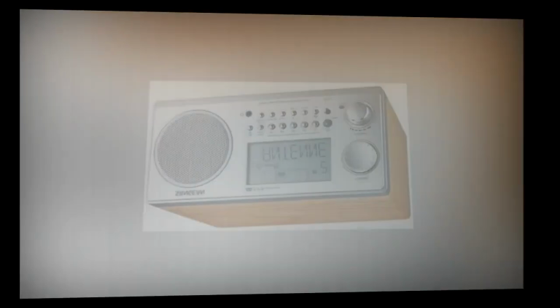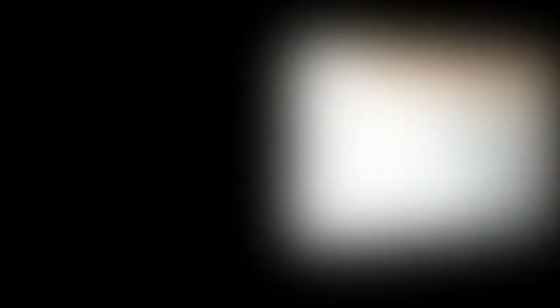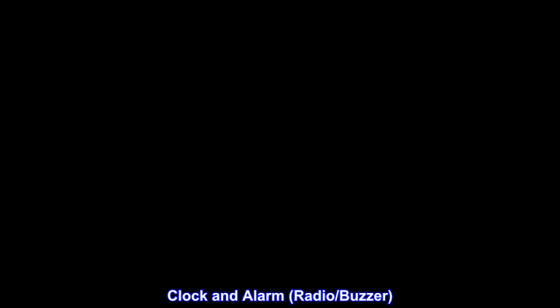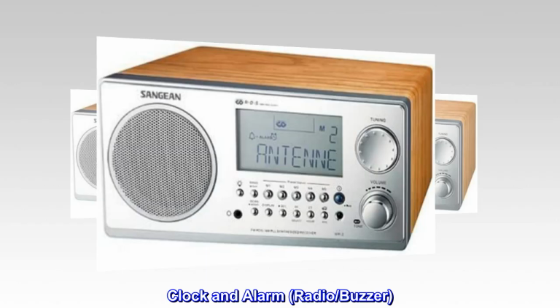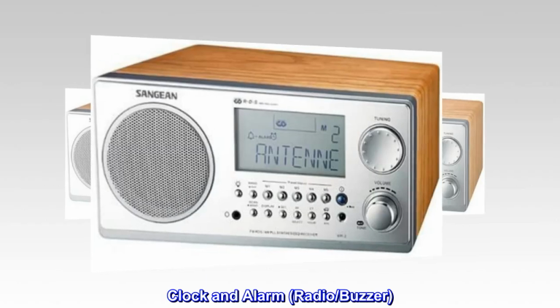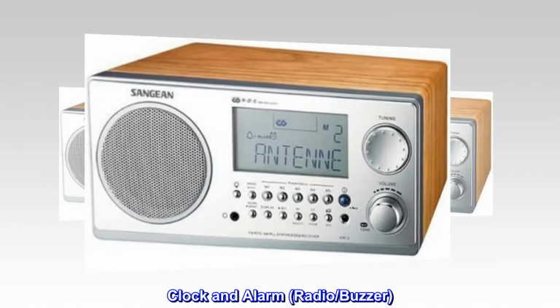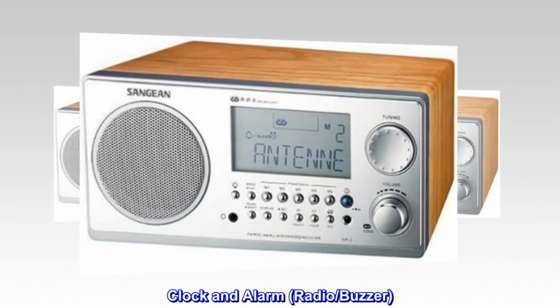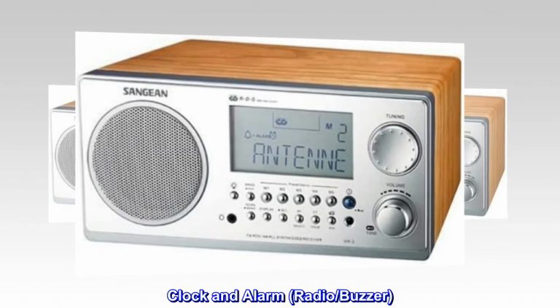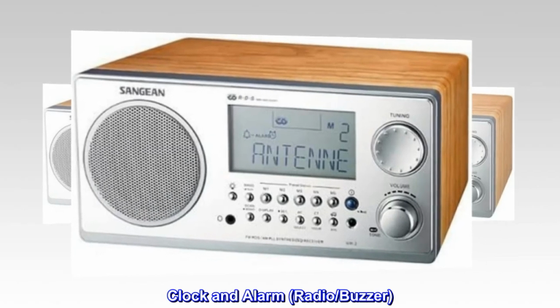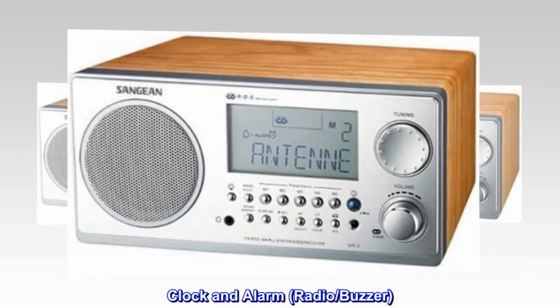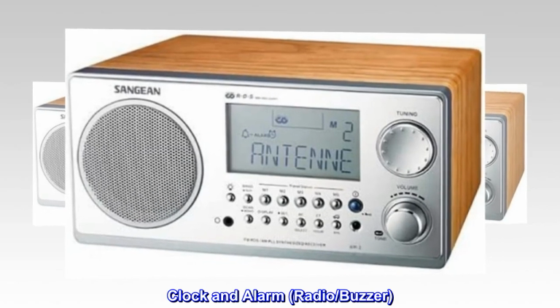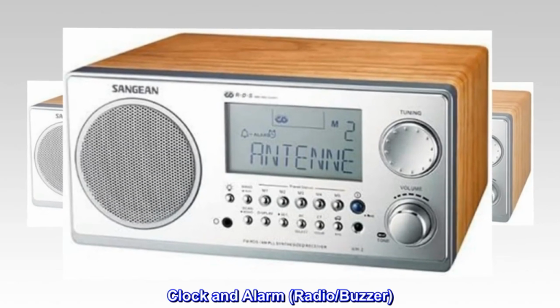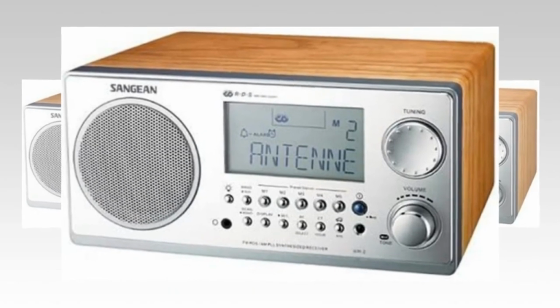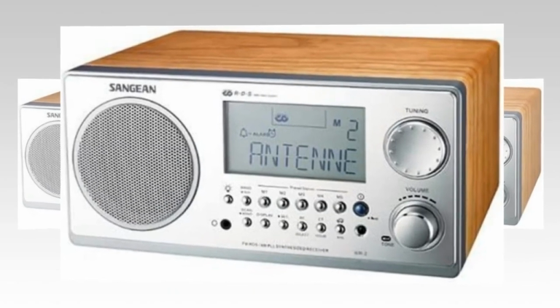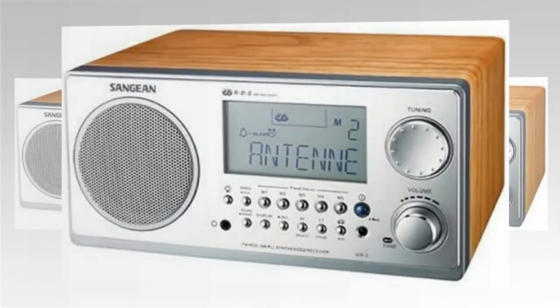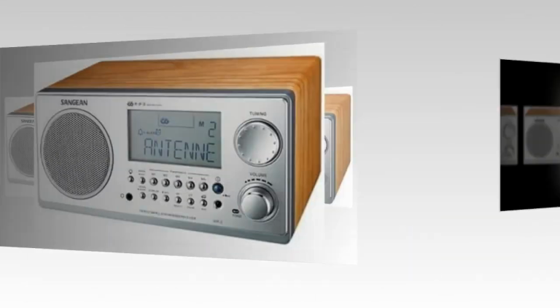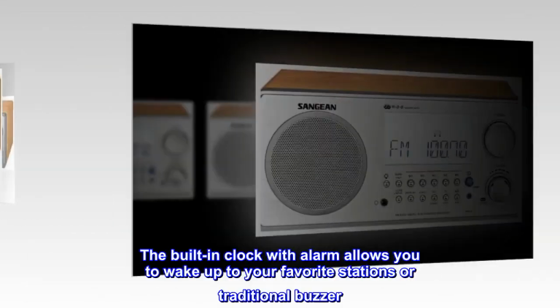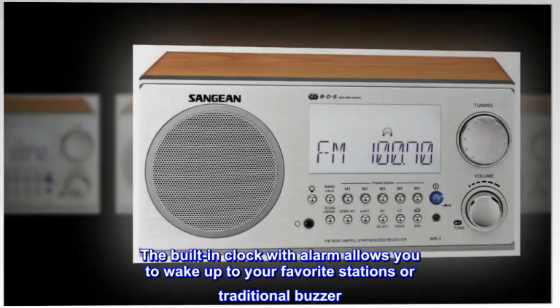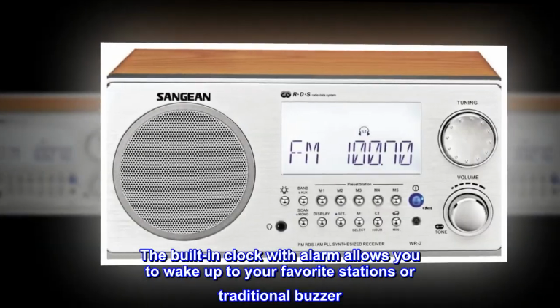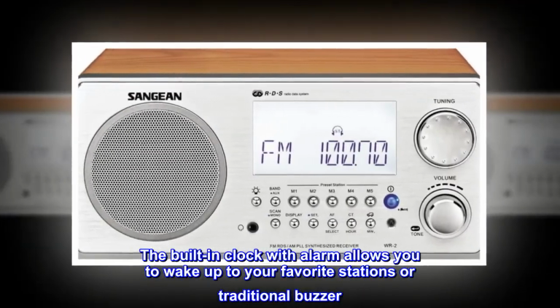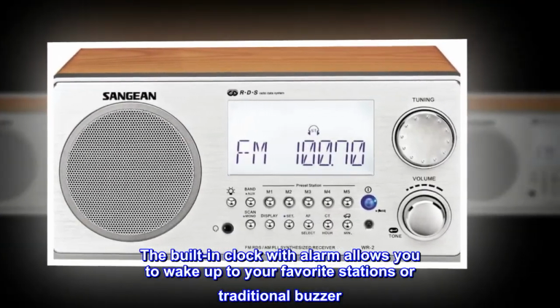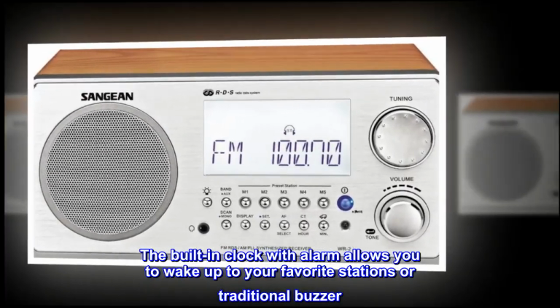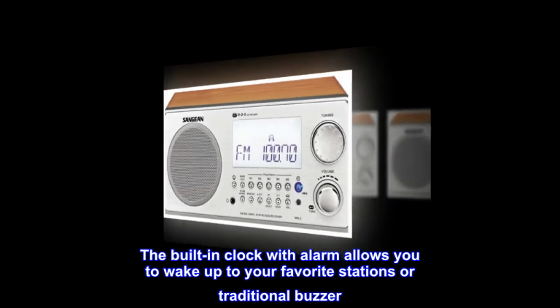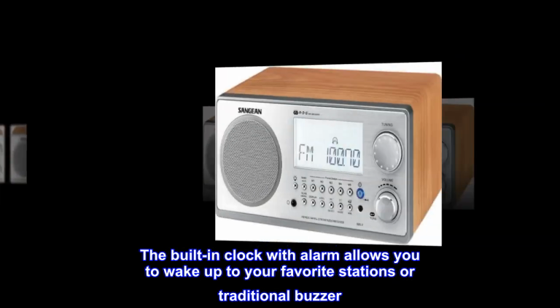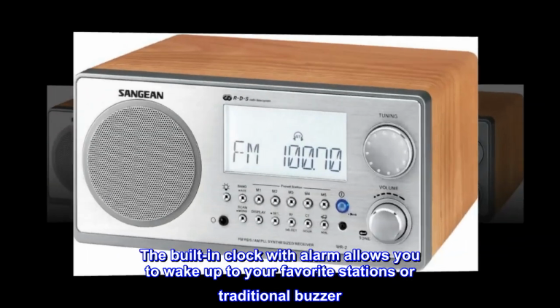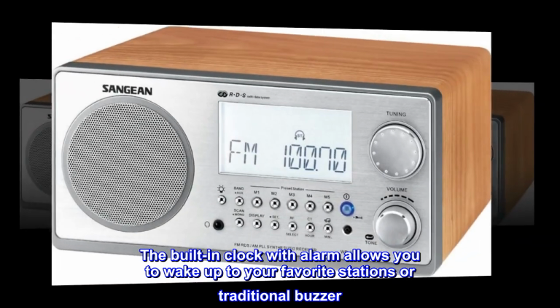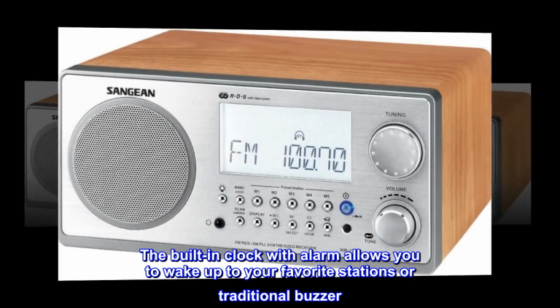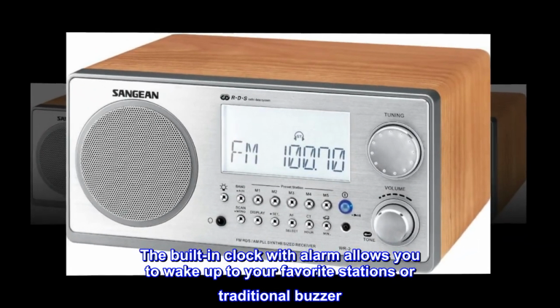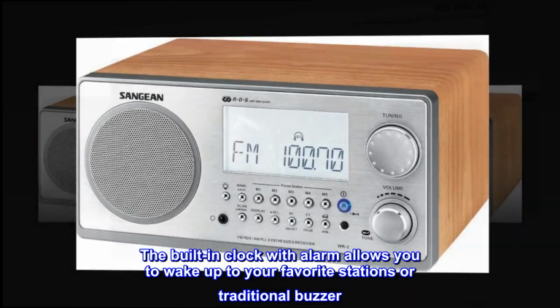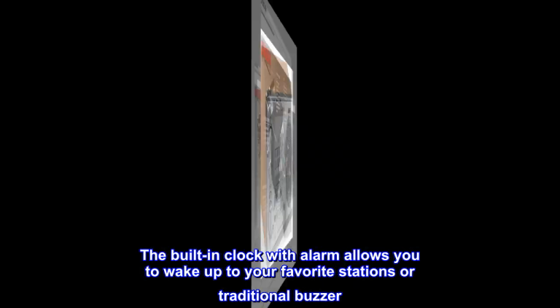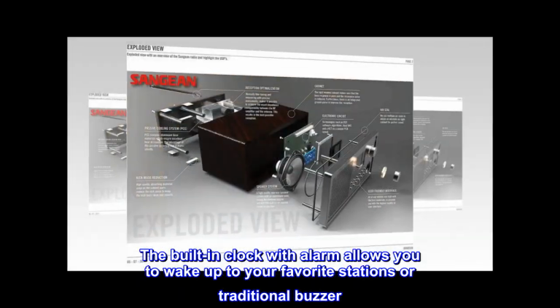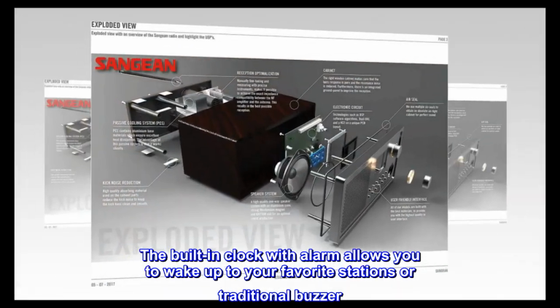Clock and alarm — radio or buzzer. The built-in clock with alarm allows you to wake up to your favorite stations or a traditional buzzer.